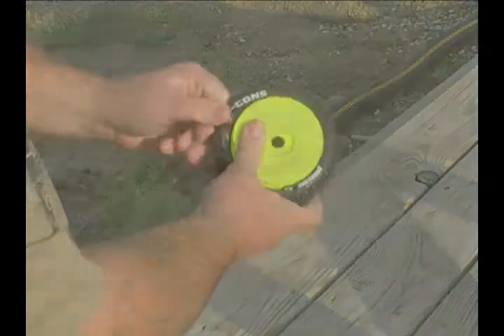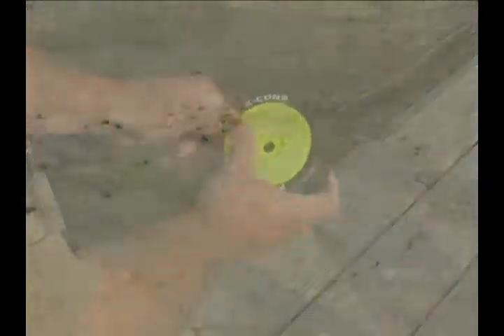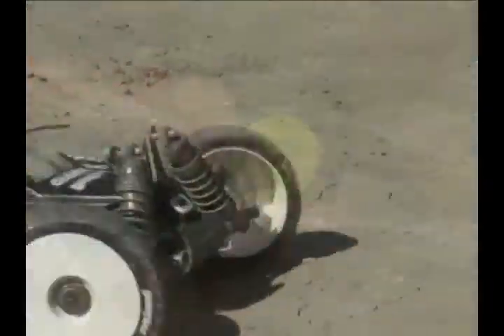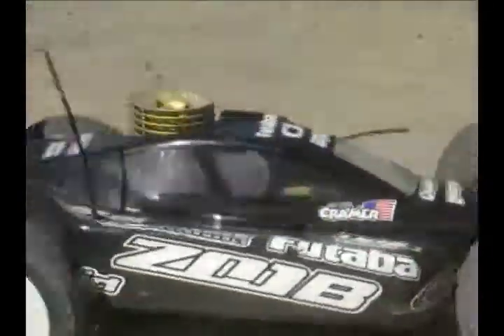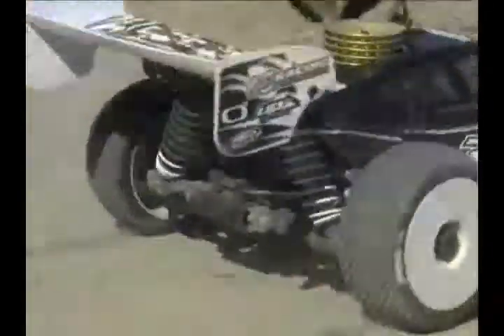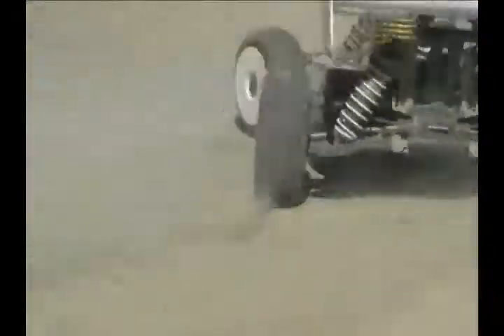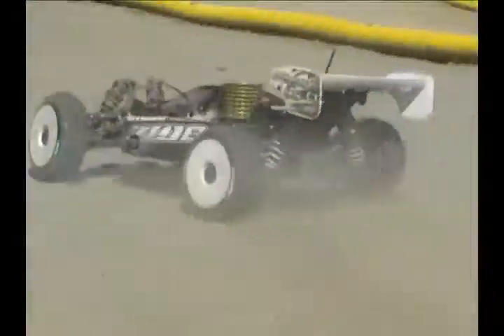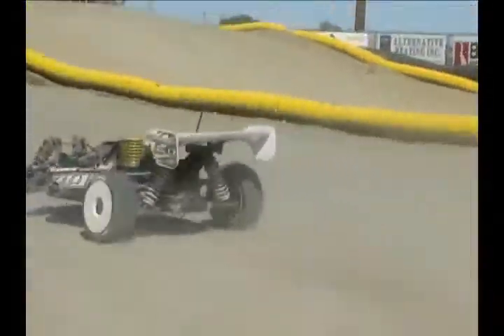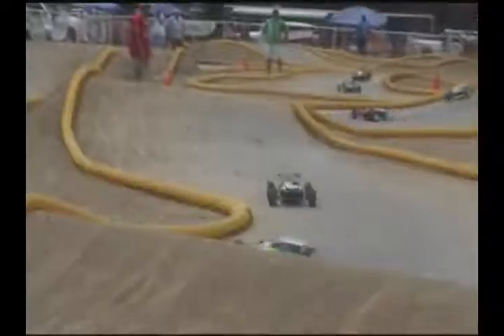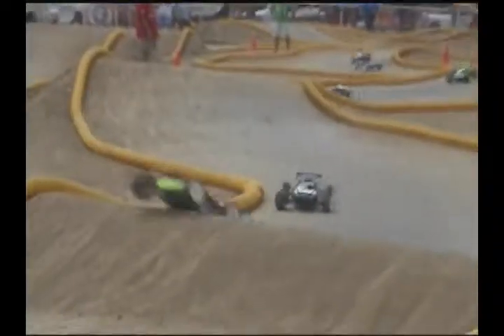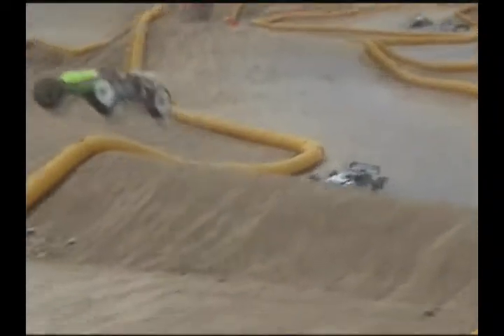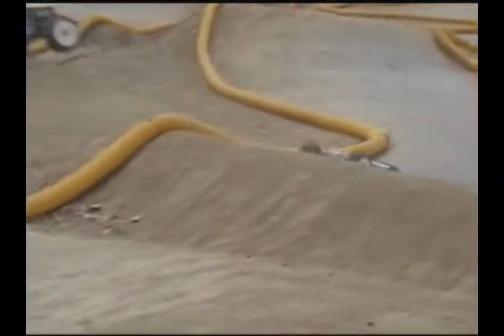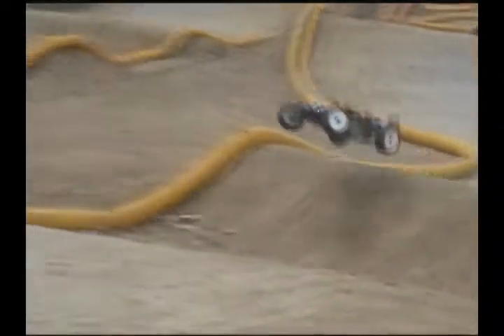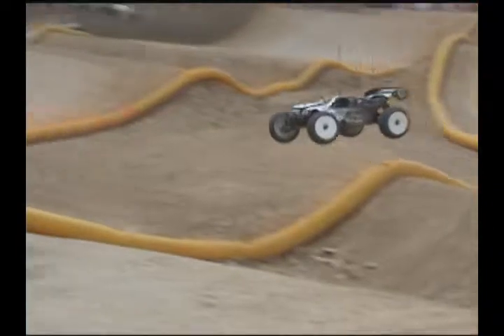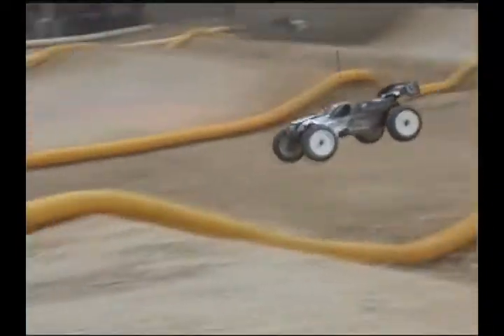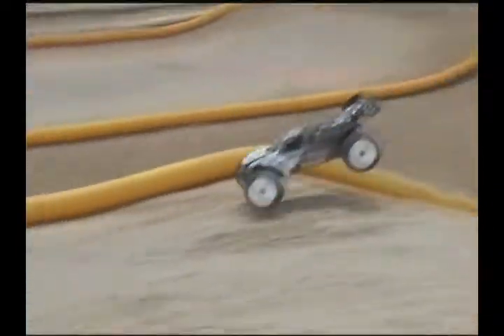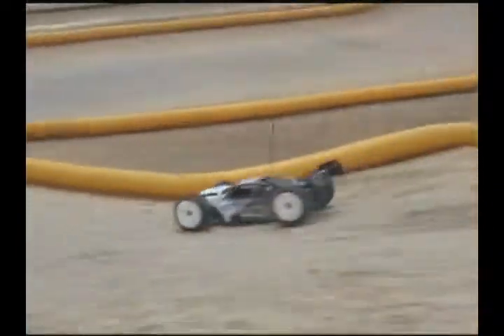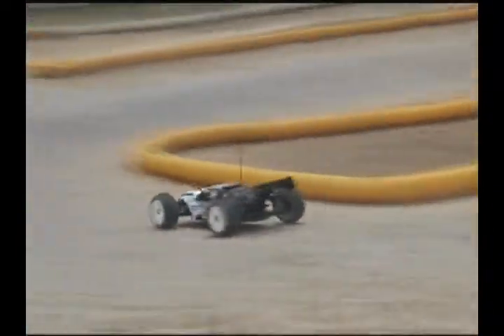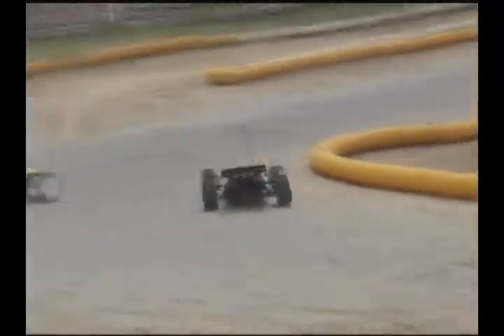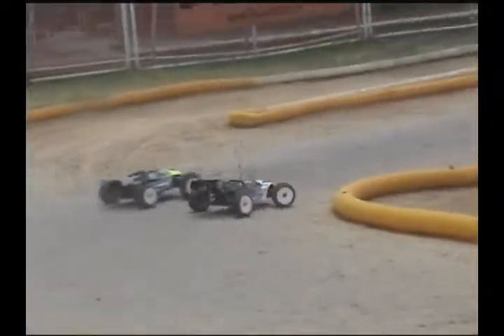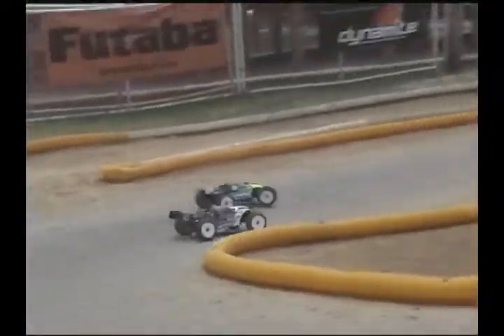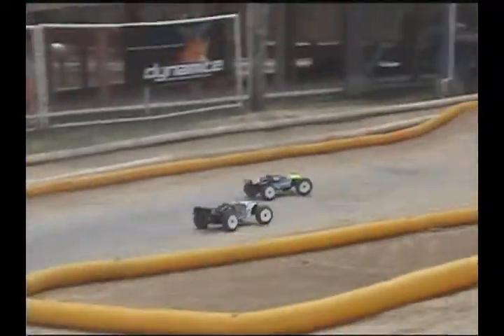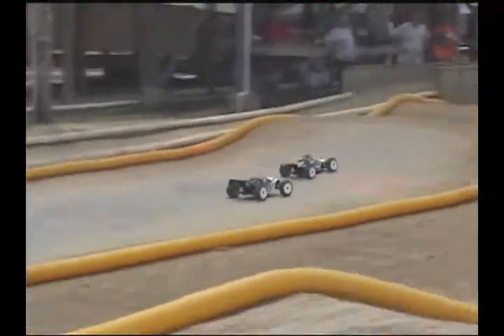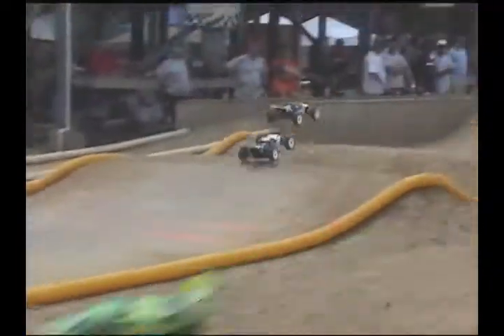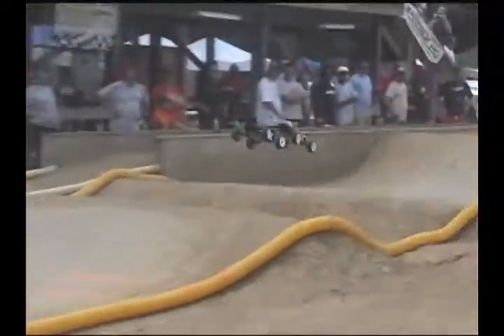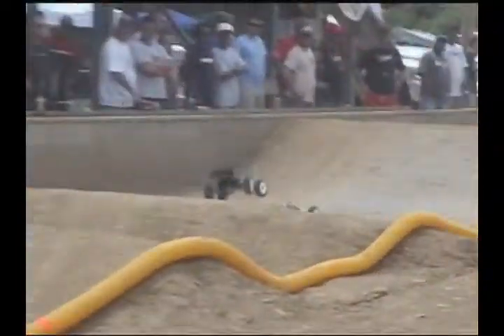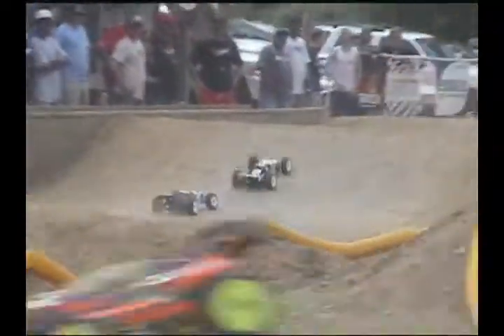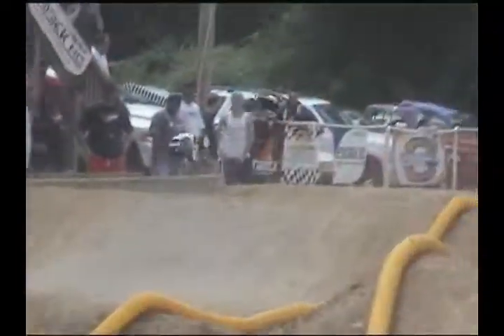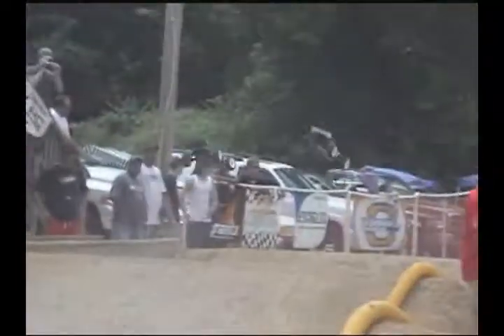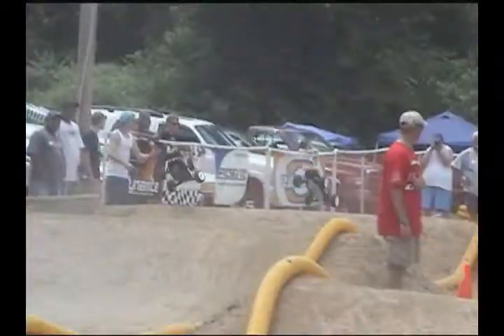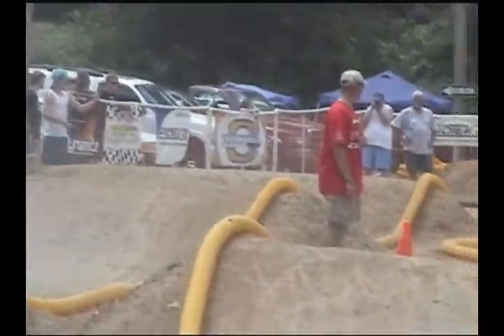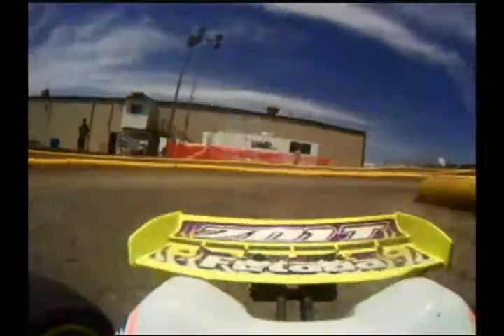DuraTrax Performance Tires are your chance to dominate the competition without breaking the bank. They're available at a dealer near you, and they're ready to make winning affordable again.